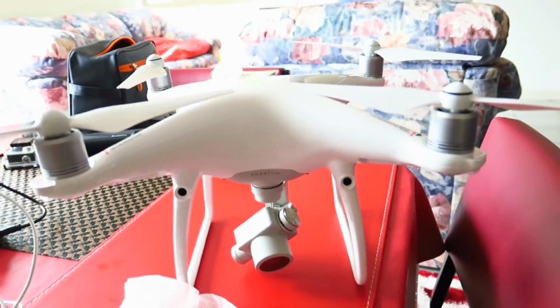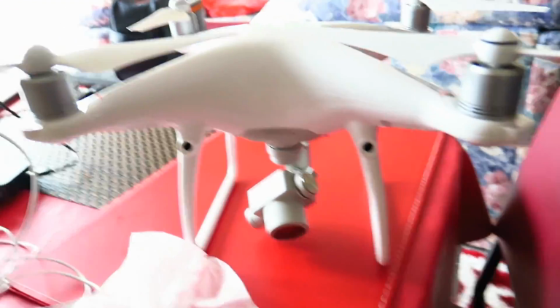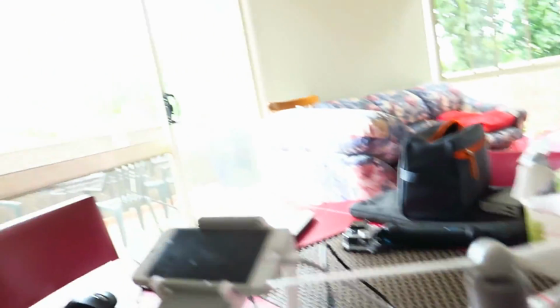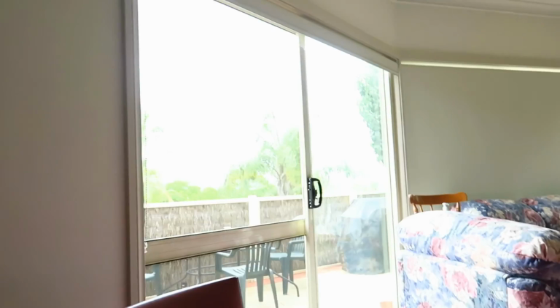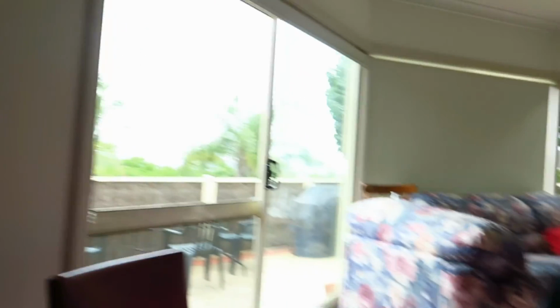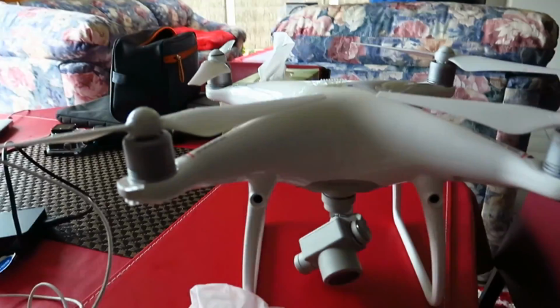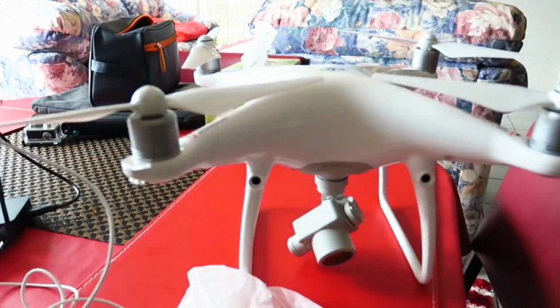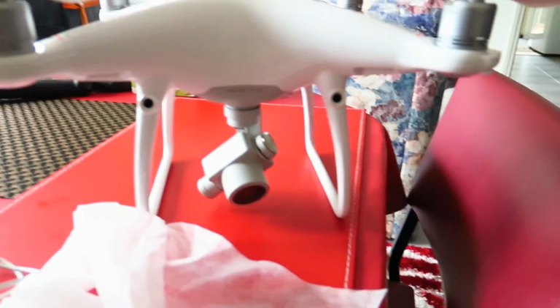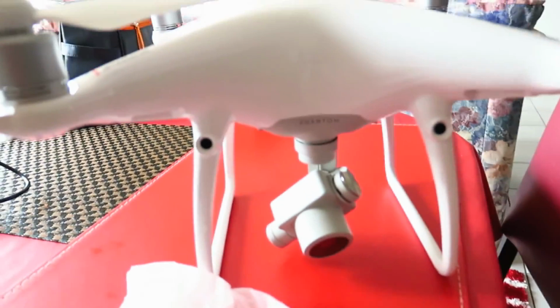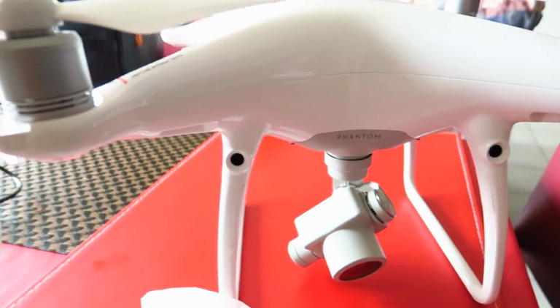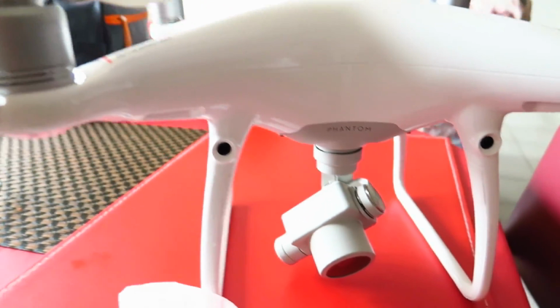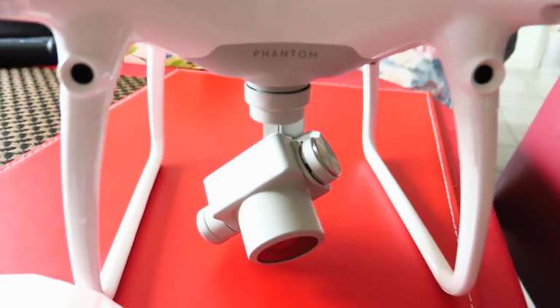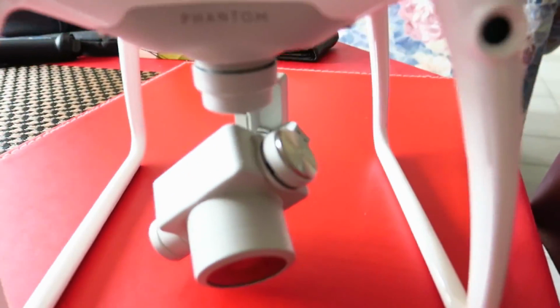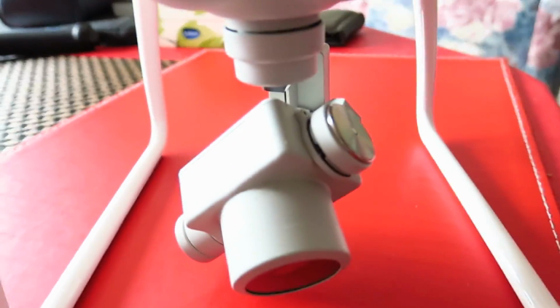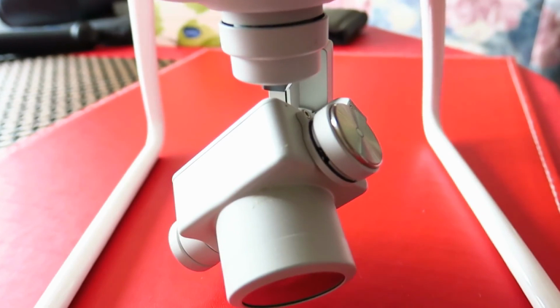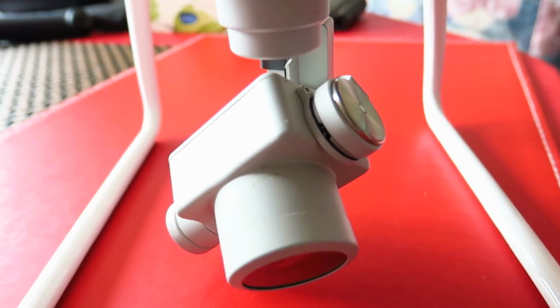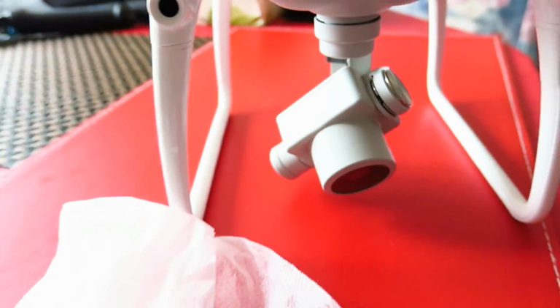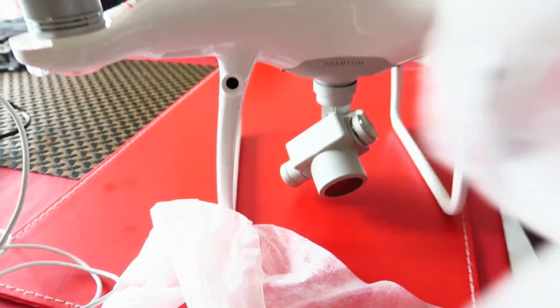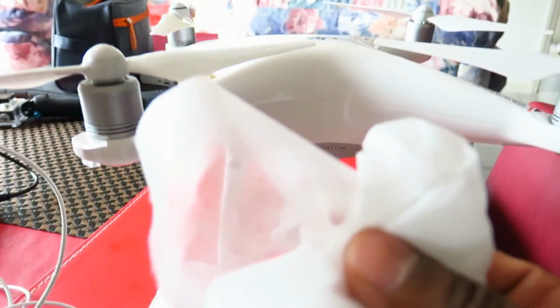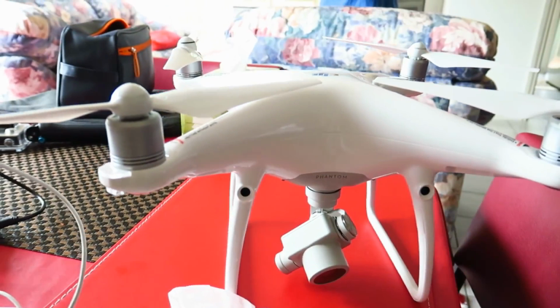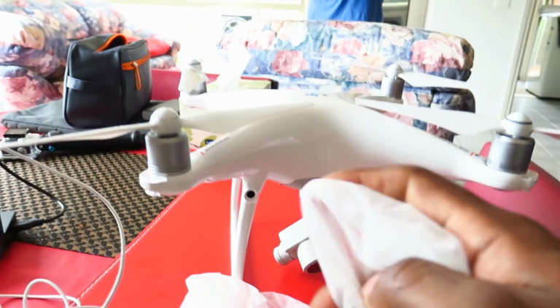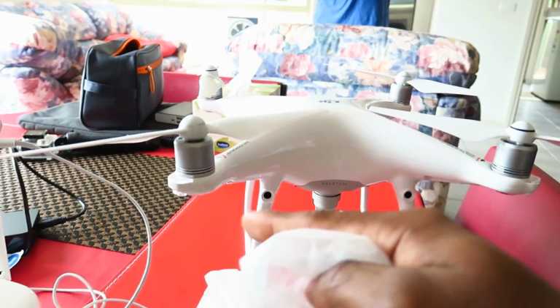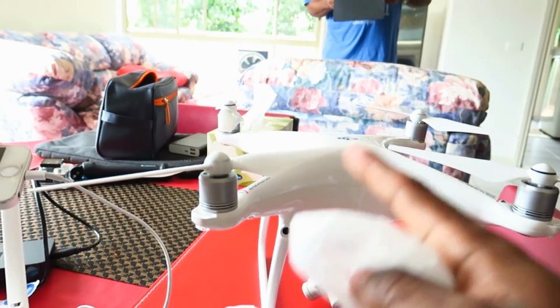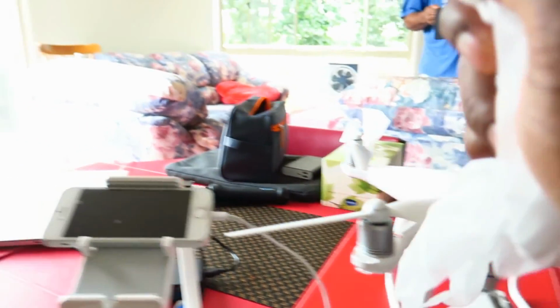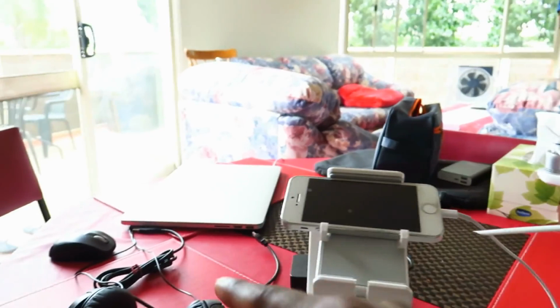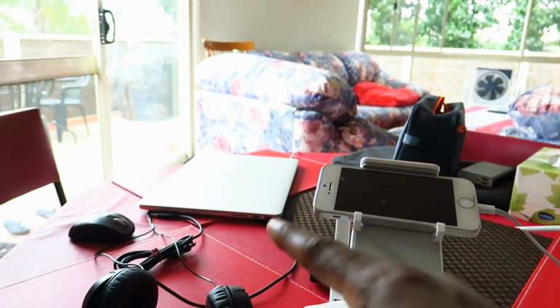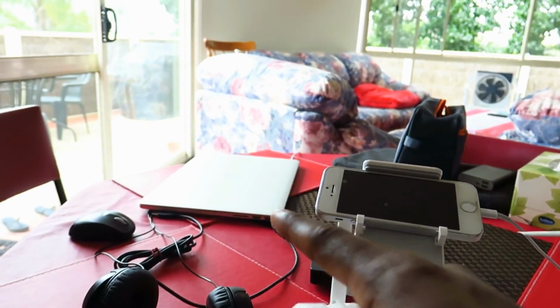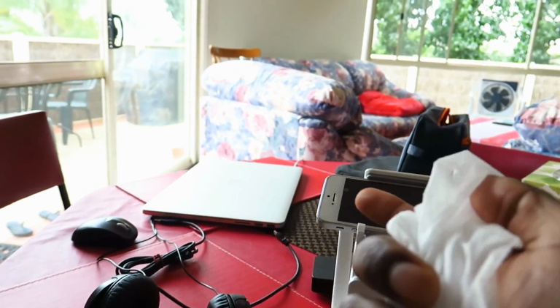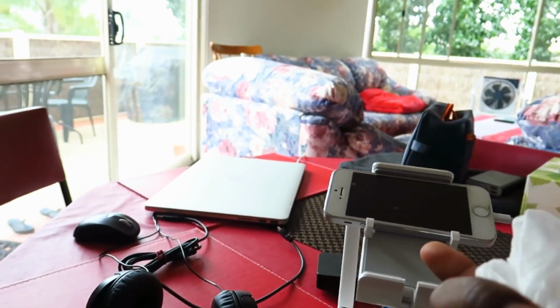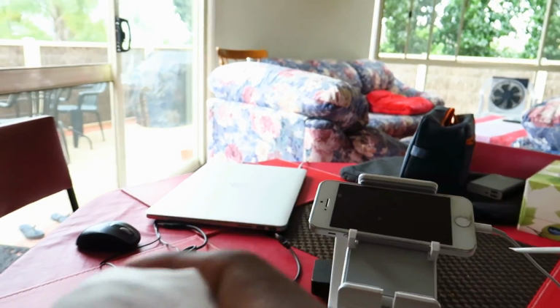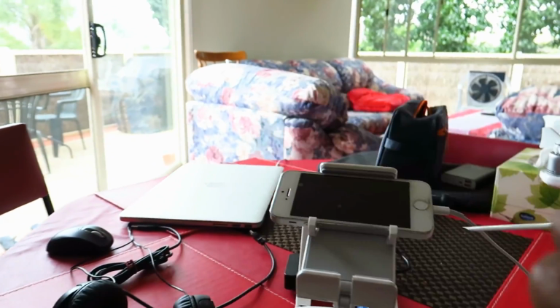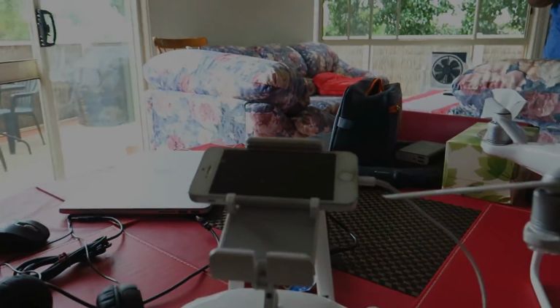We're back now. It started raining outside so we couldn't really fly anymore. But man, I killed quite a few bugs on this thing and I'm just cleaning it up now. I'm gonna do this and then upload the footage and see how it looks.